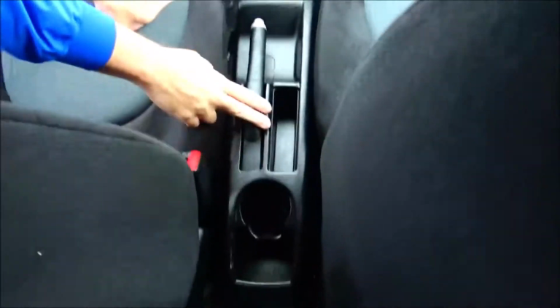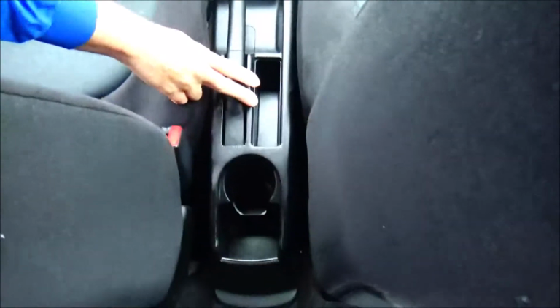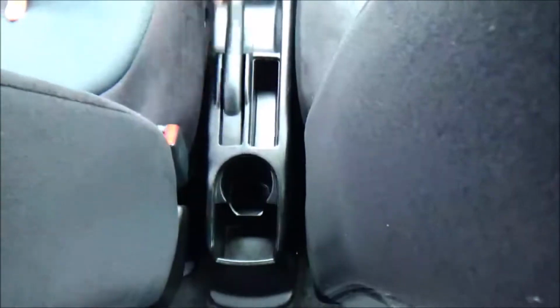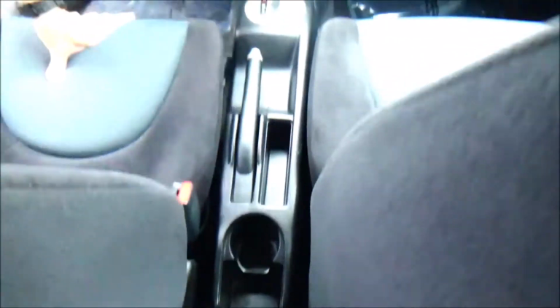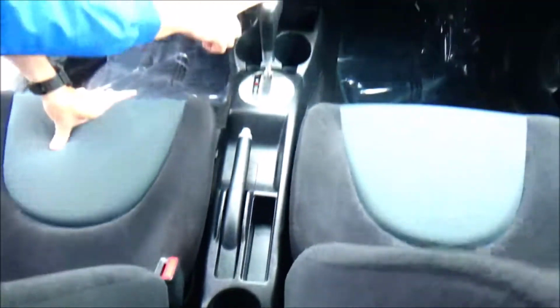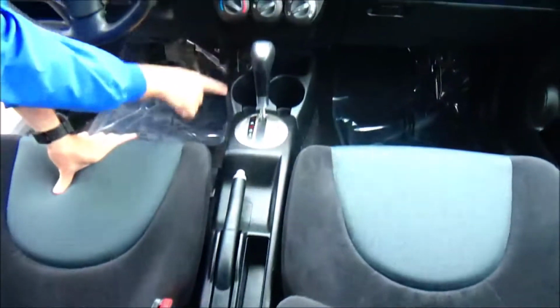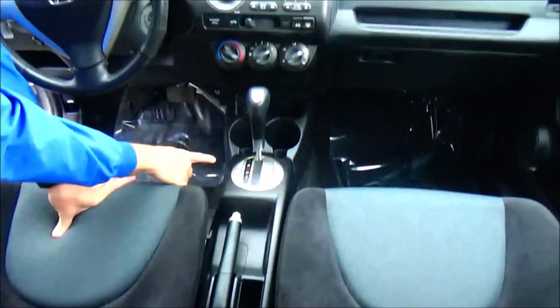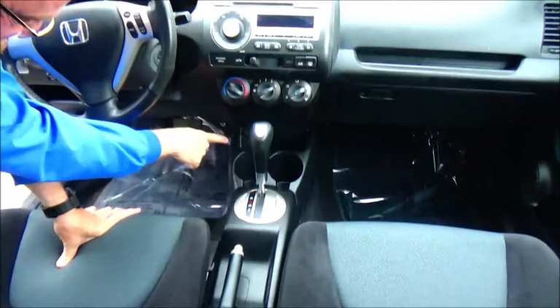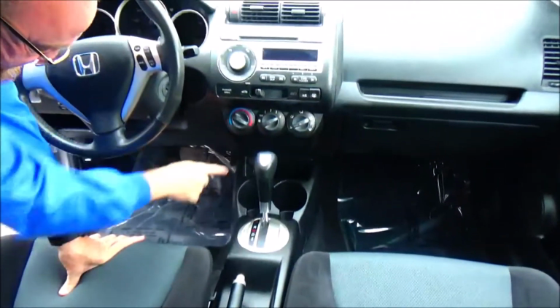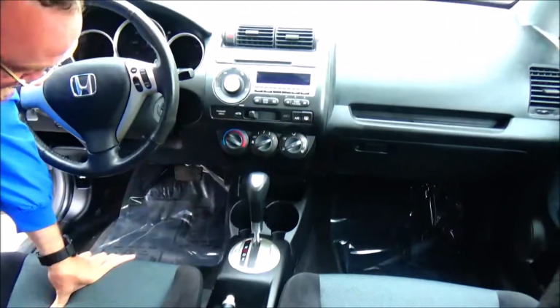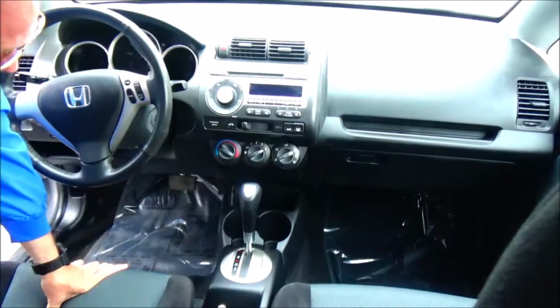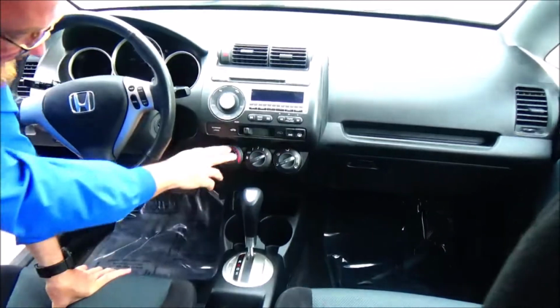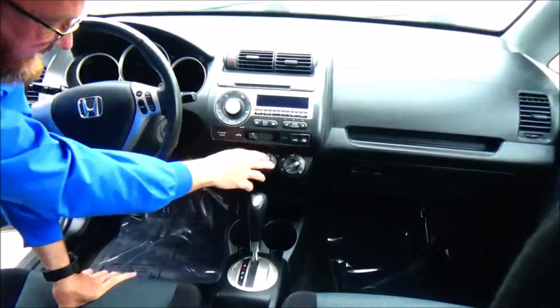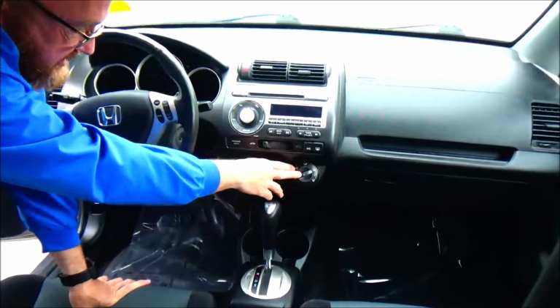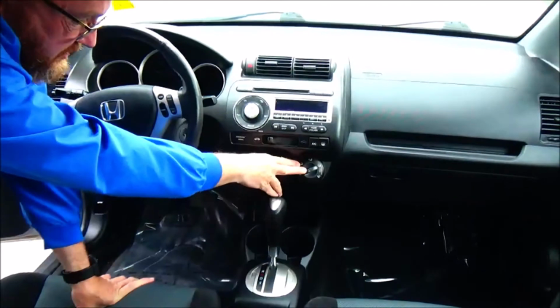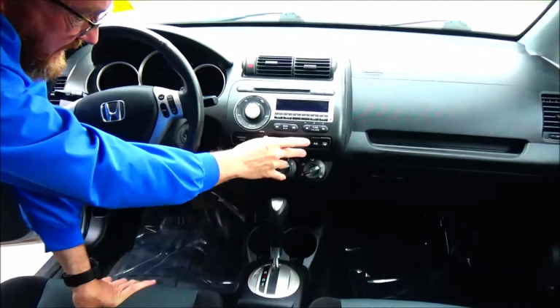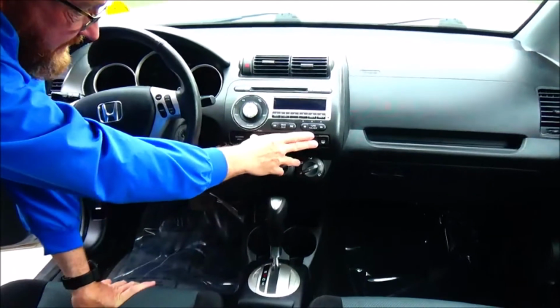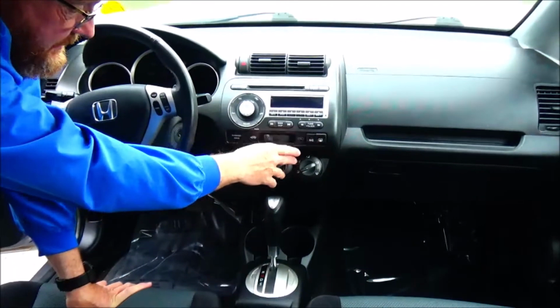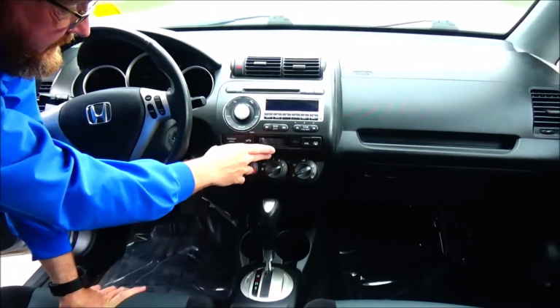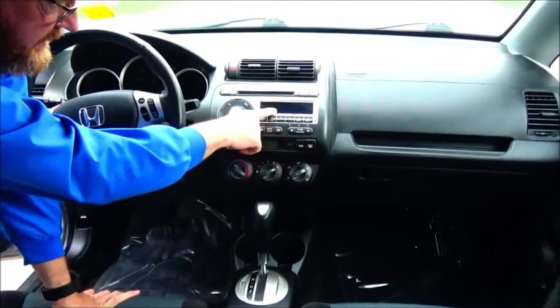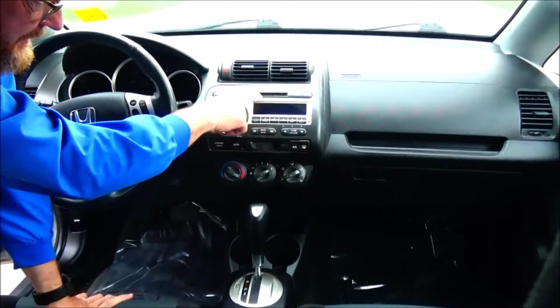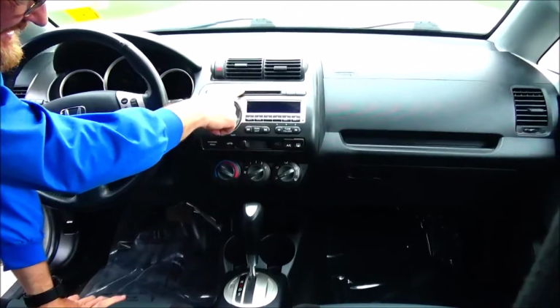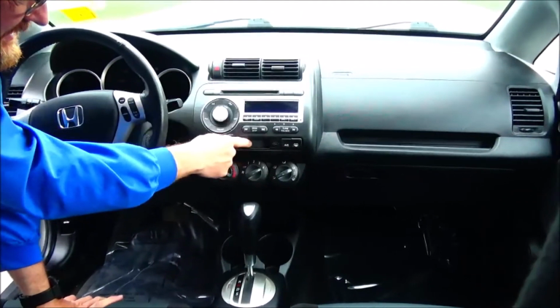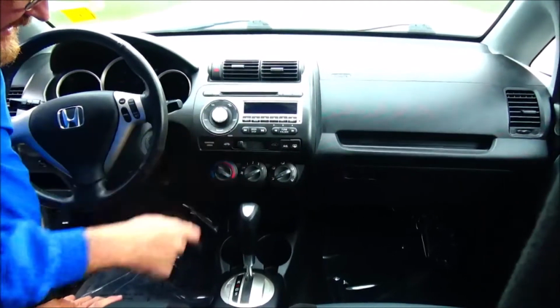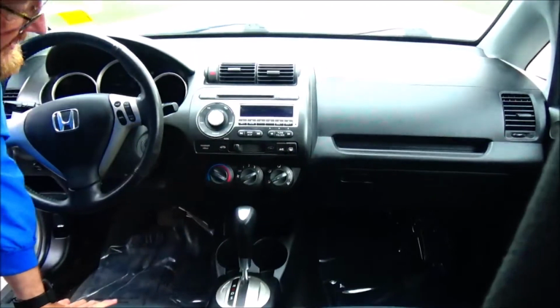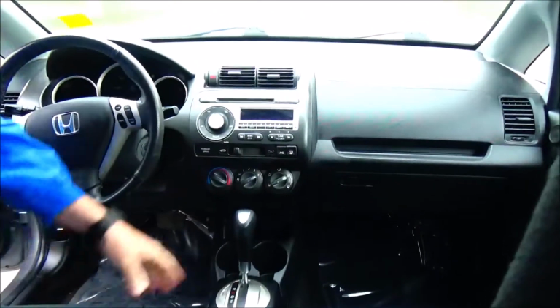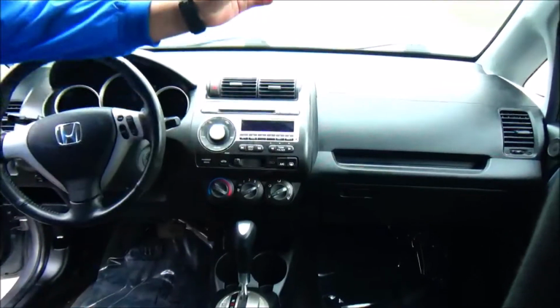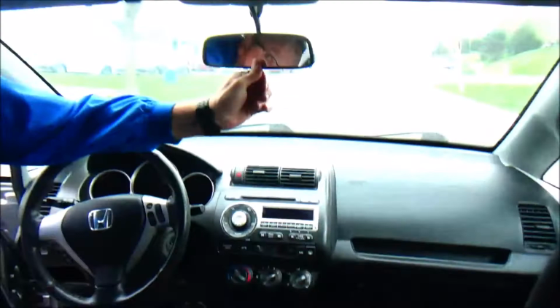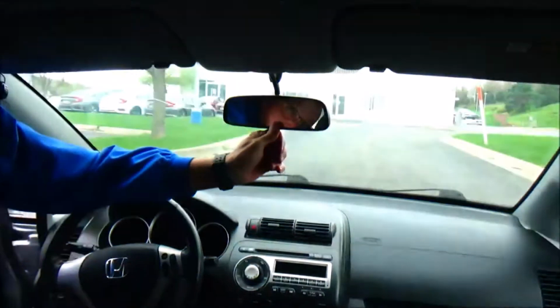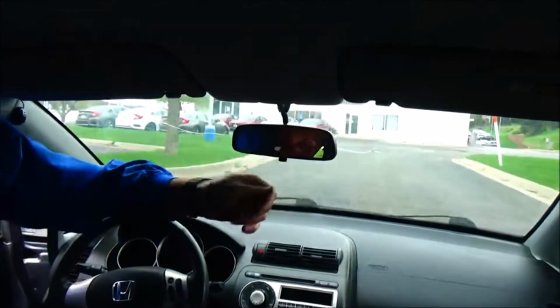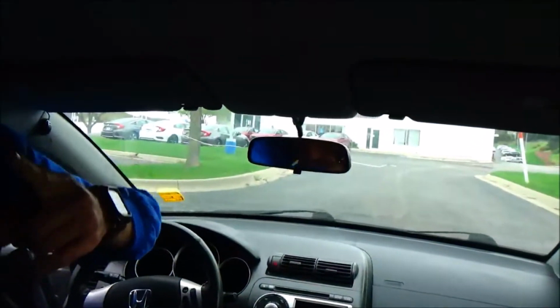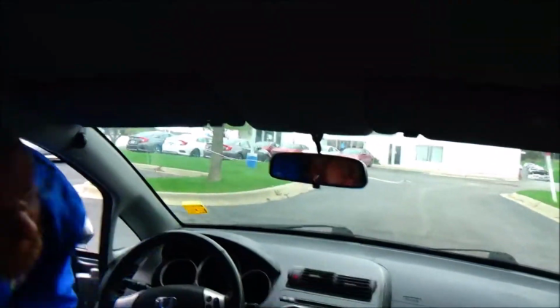Storage, automatic transmission, more cupholders, auxiliary and 12-volt, heating and air conditioning control, AM/FM-CD, day-night mirror, and map light.